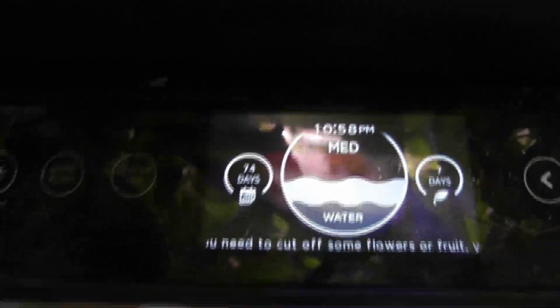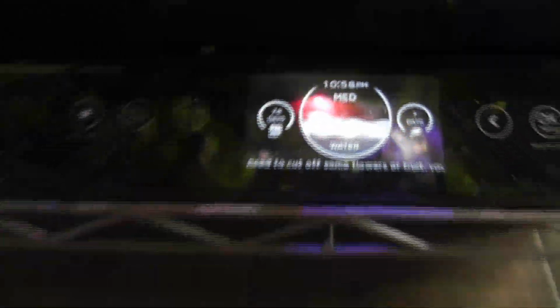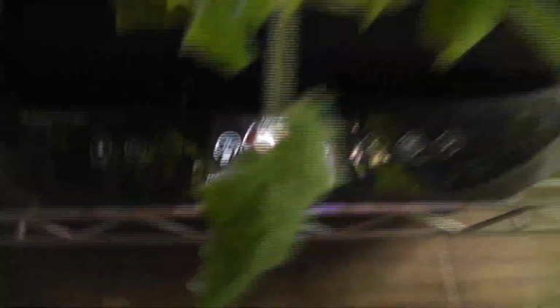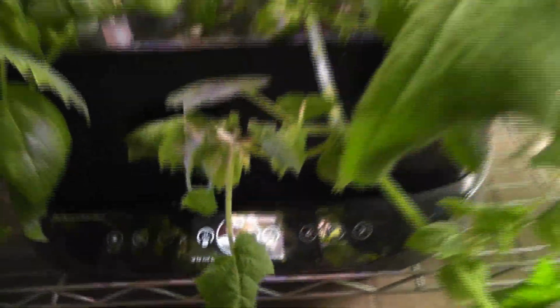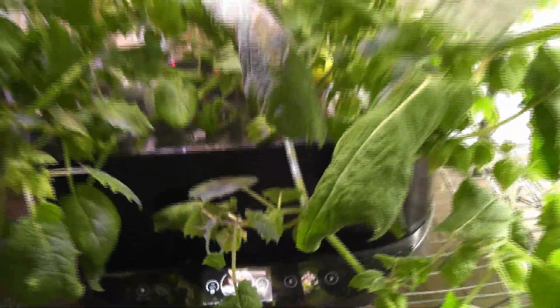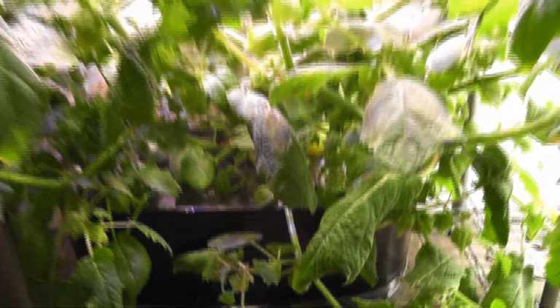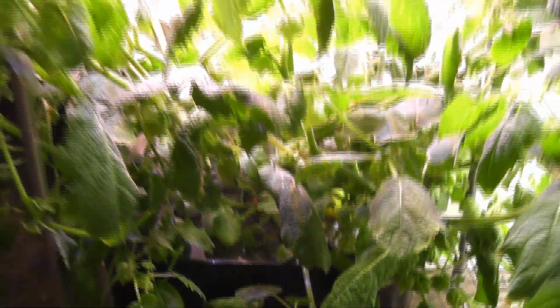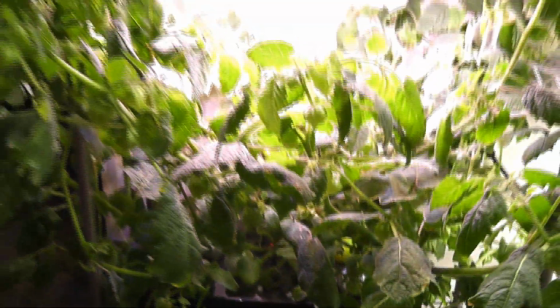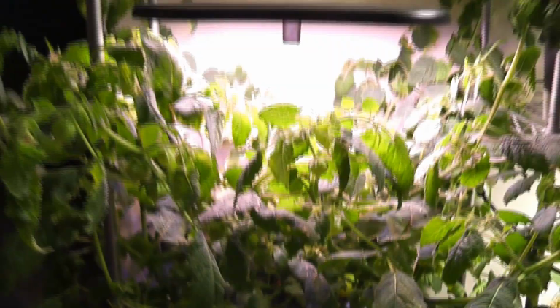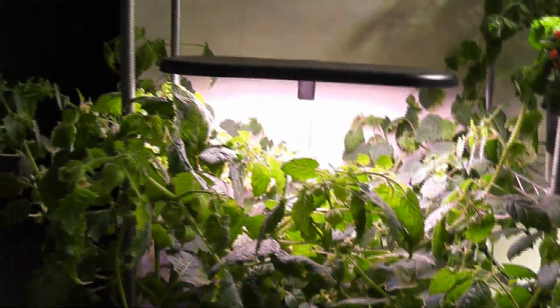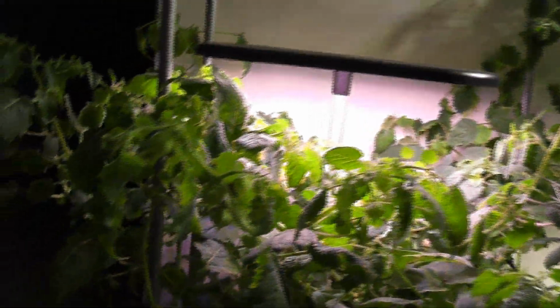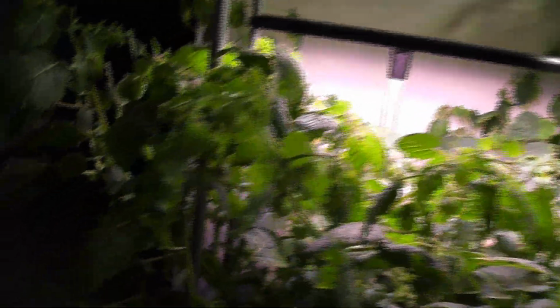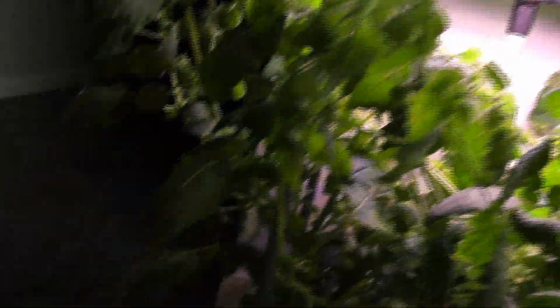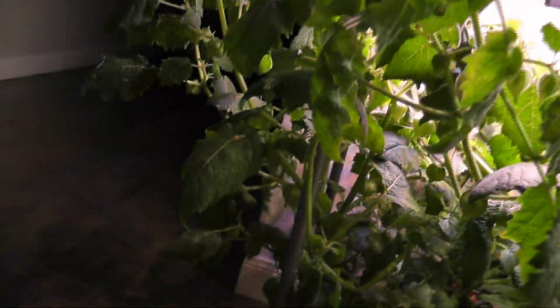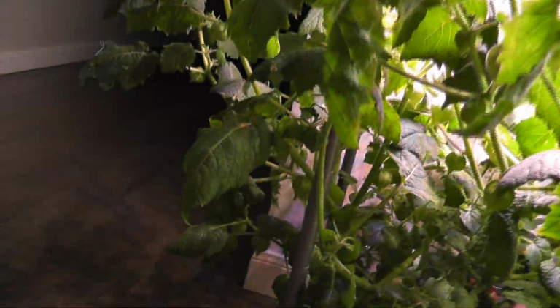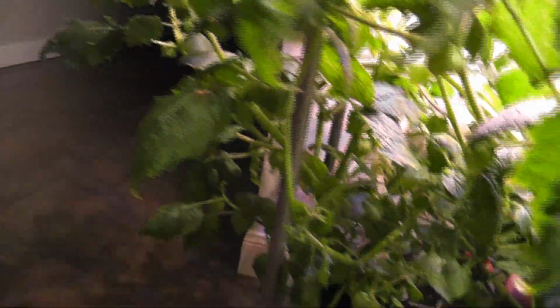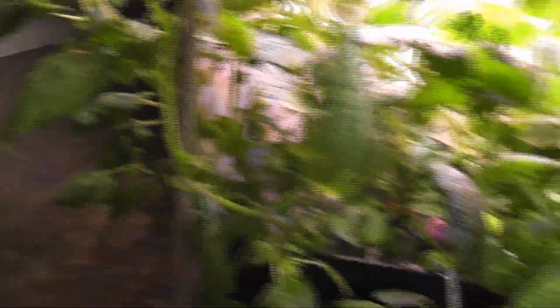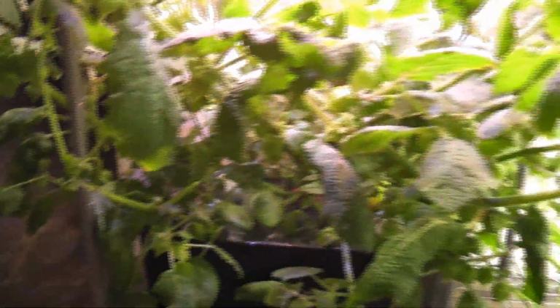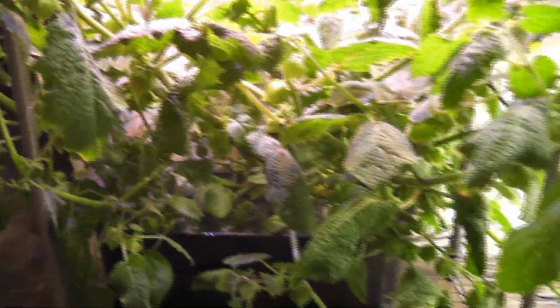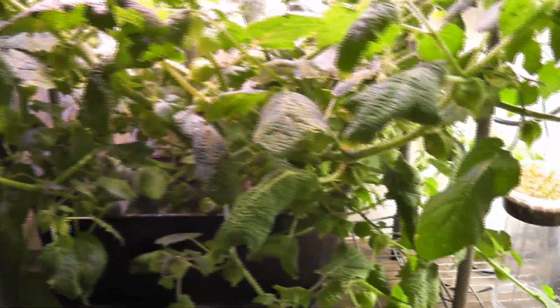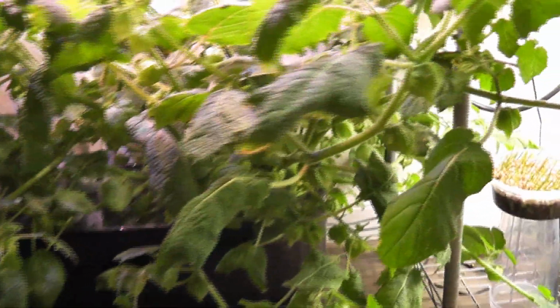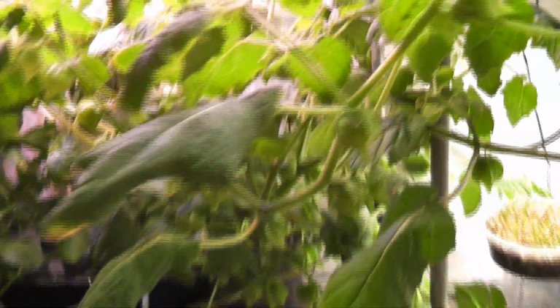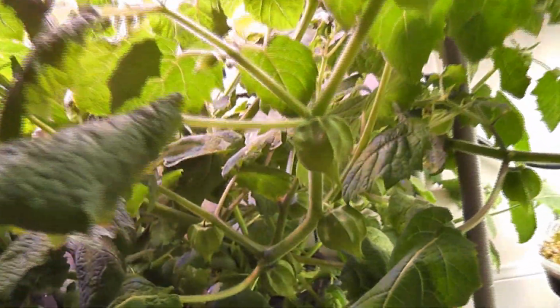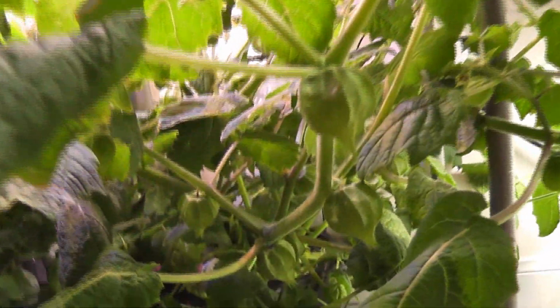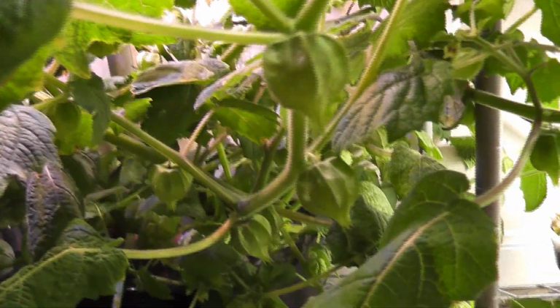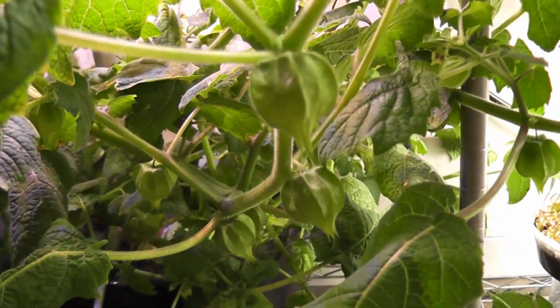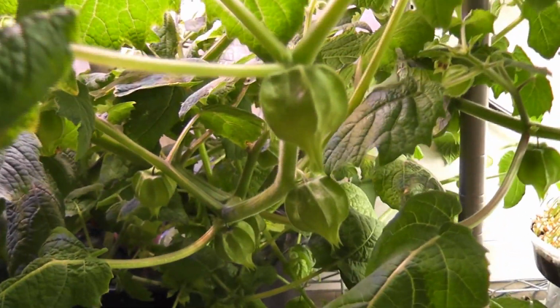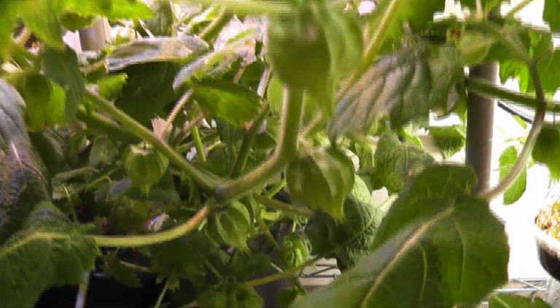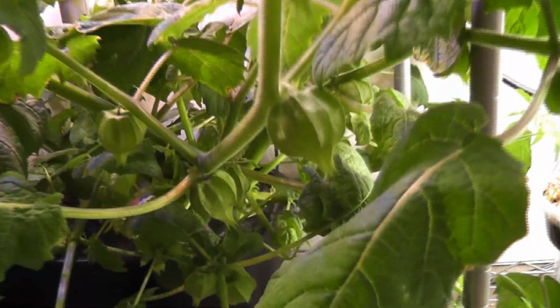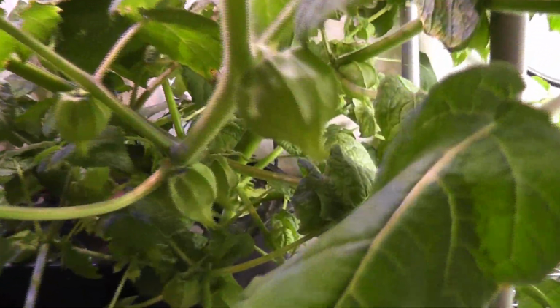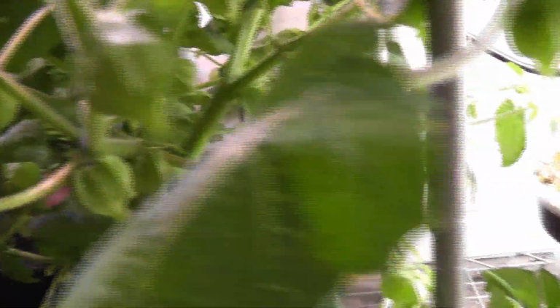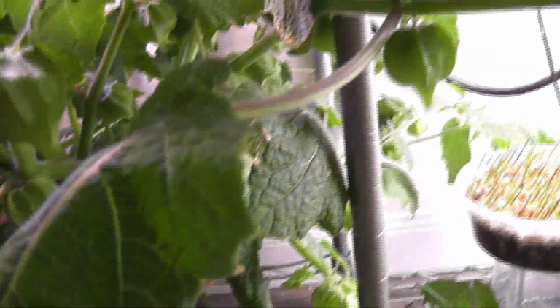Day 74. I am checking every day if any of these ground cherries have started ripening. The husk will dry up as the ground cherries are ripening, but nothing yet.